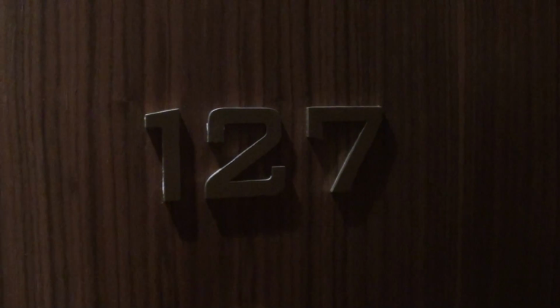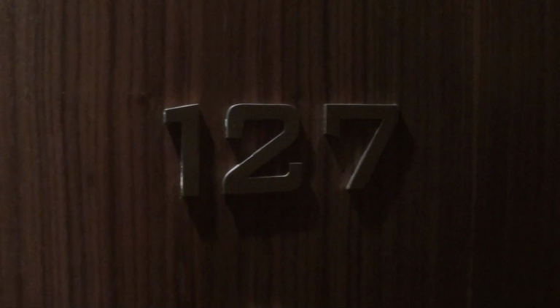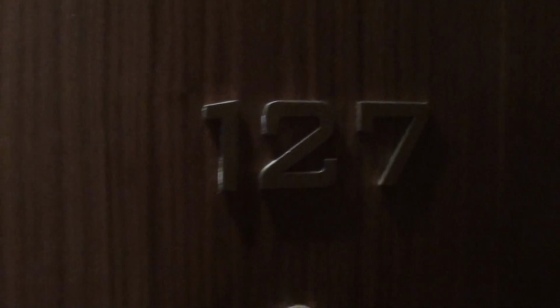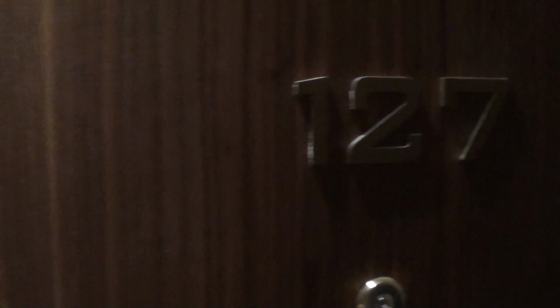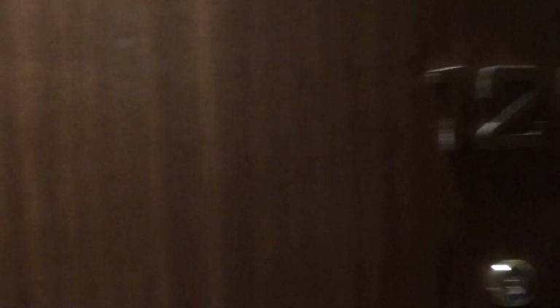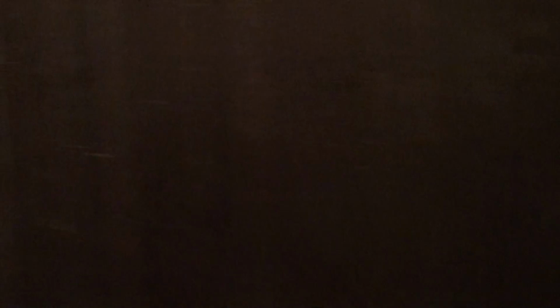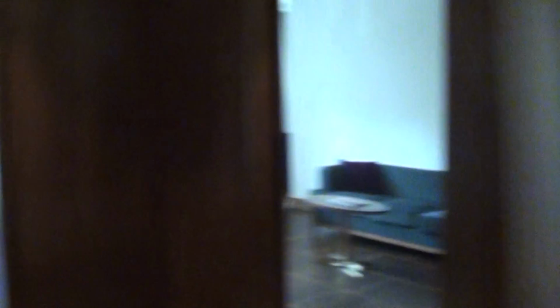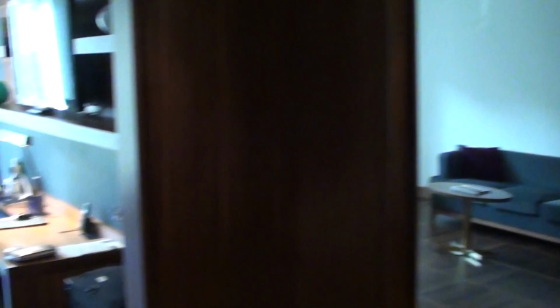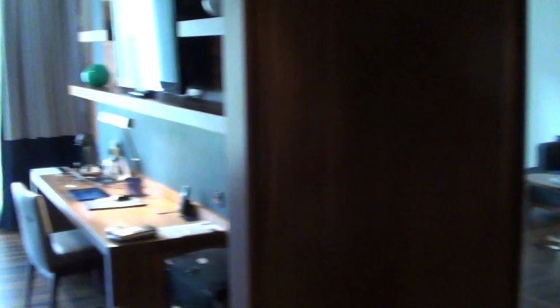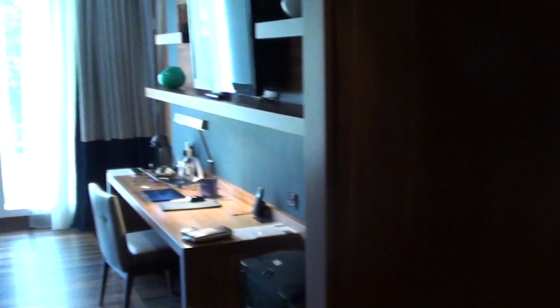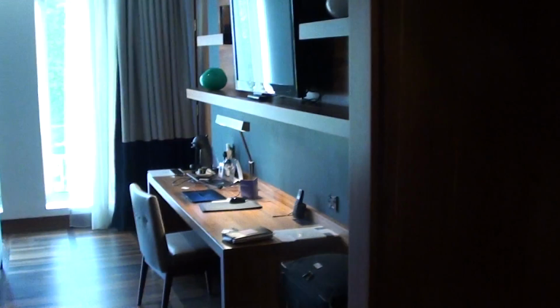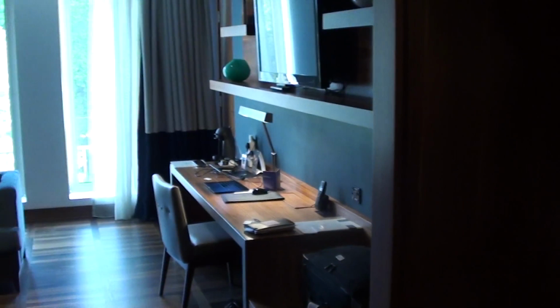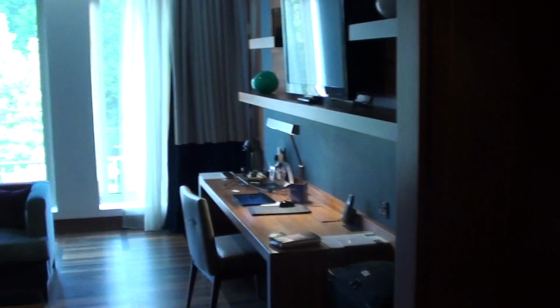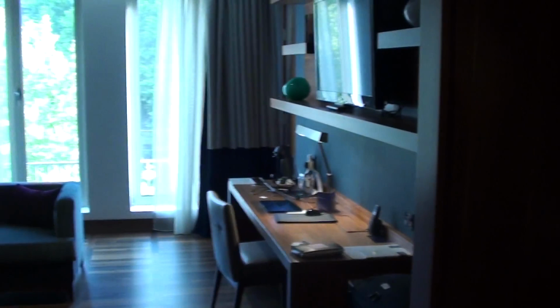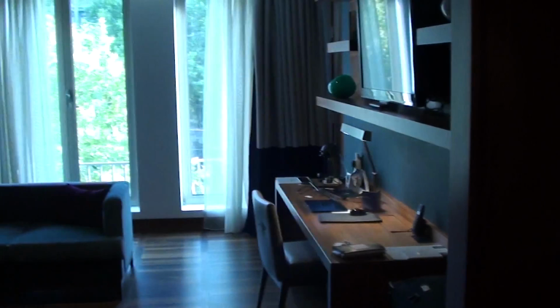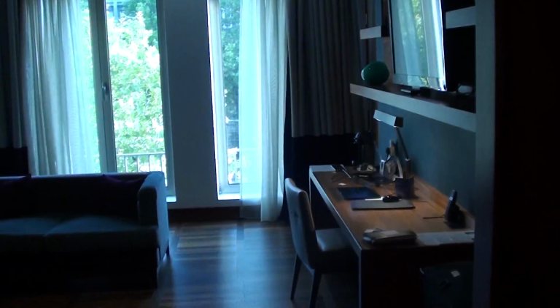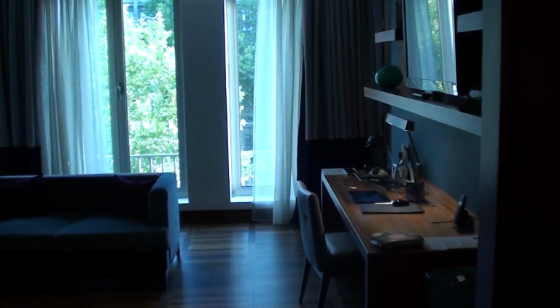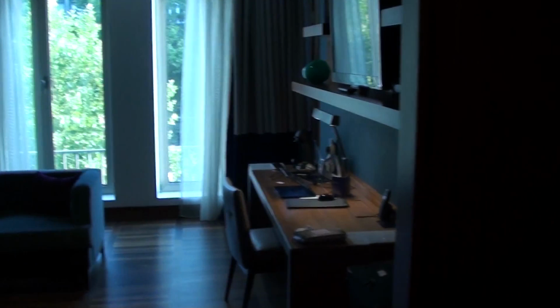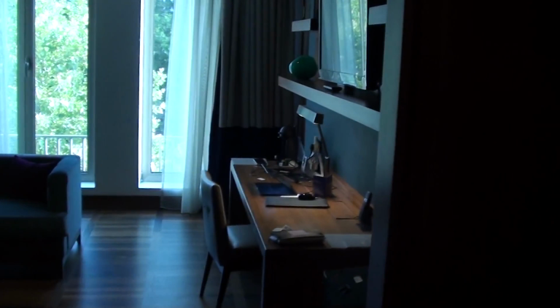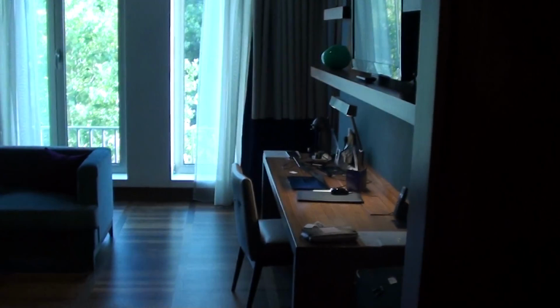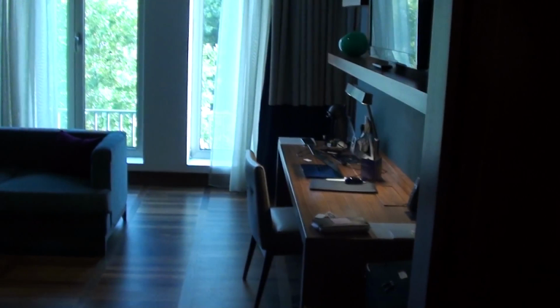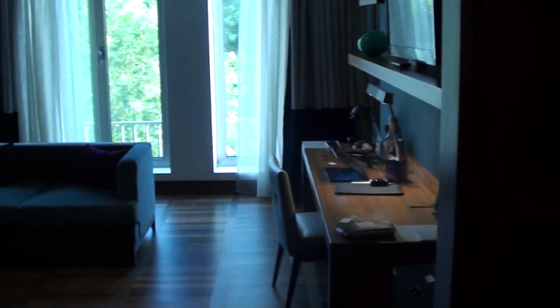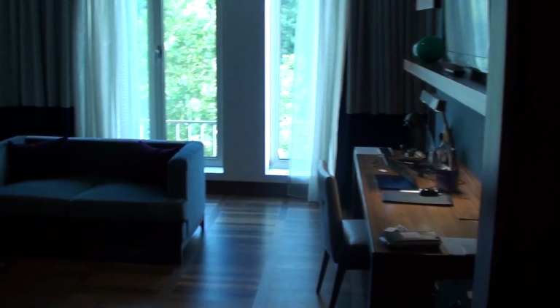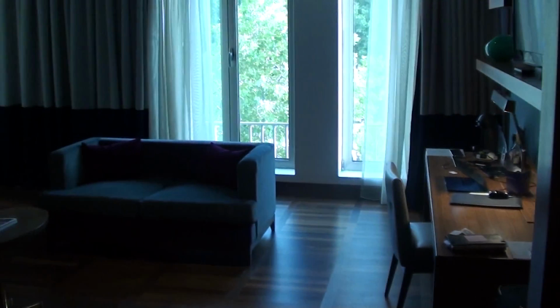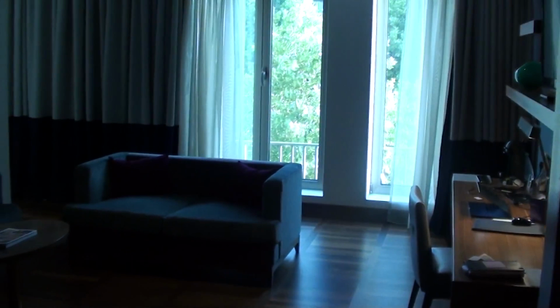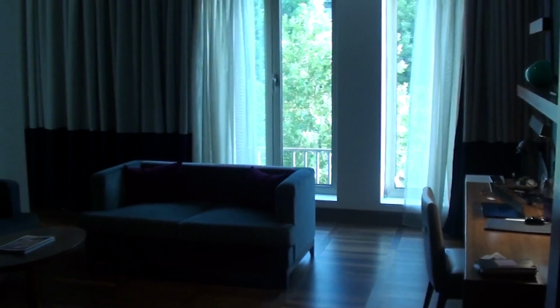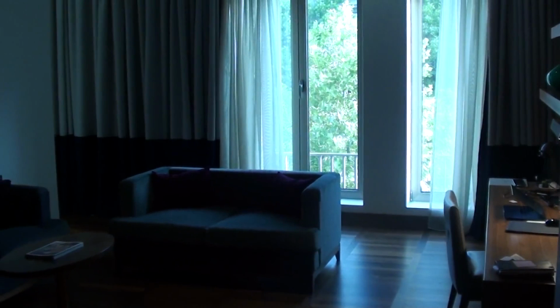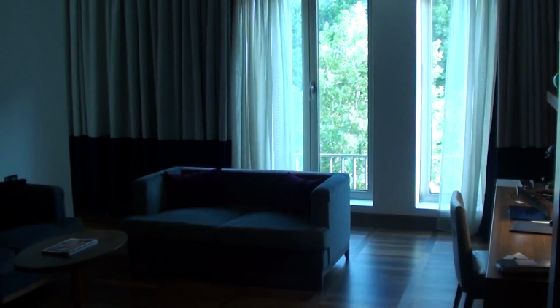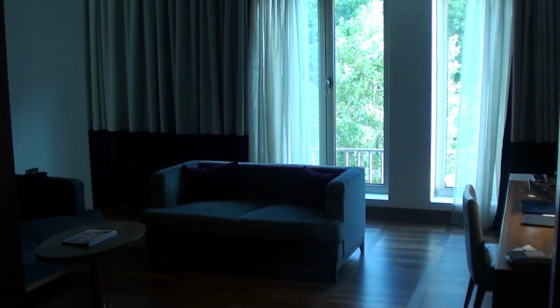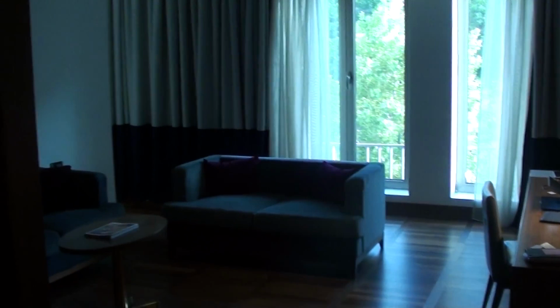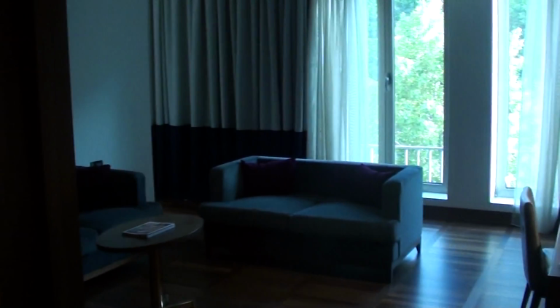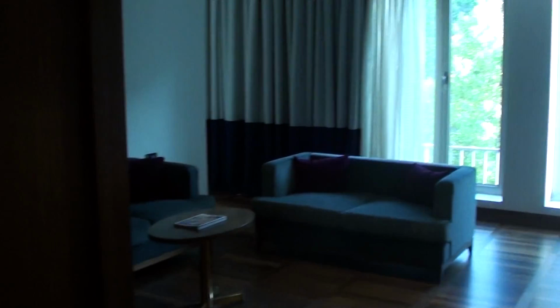I'm at the other Metropole, which is Starboard's luxury collection hotel here in Belgrade, Serbia, and this is a one-bedroom suite 127.